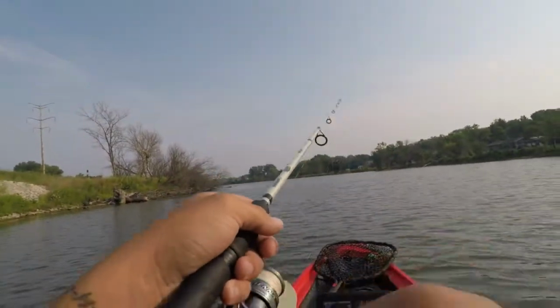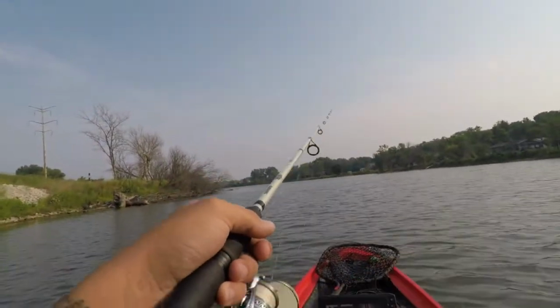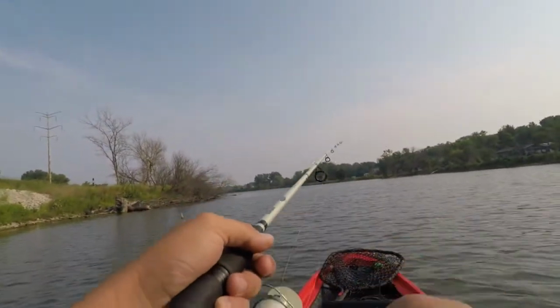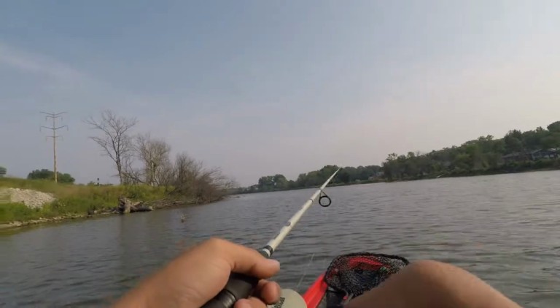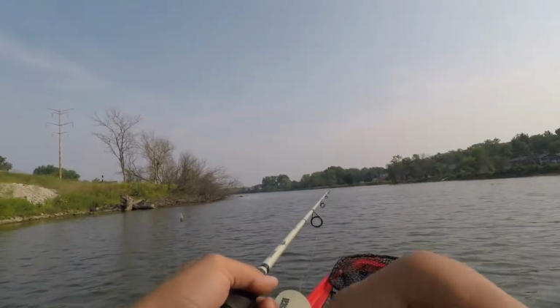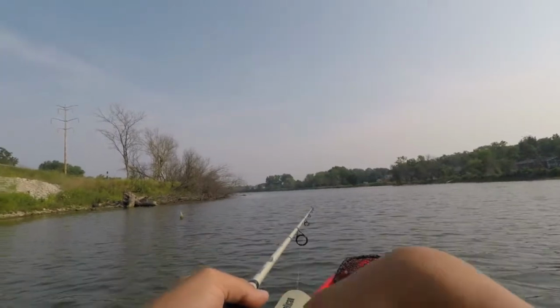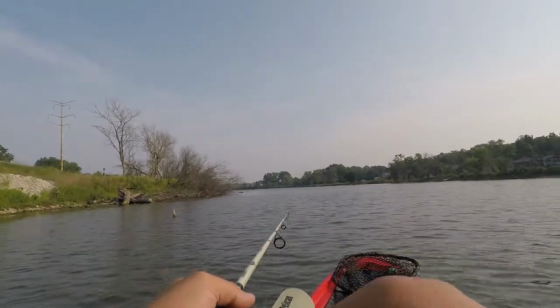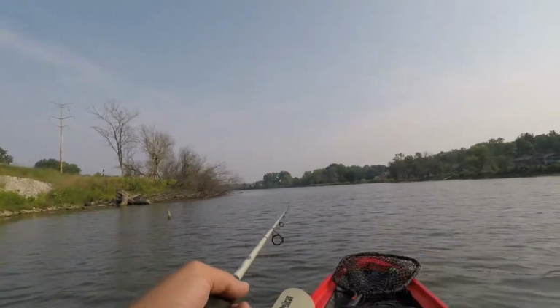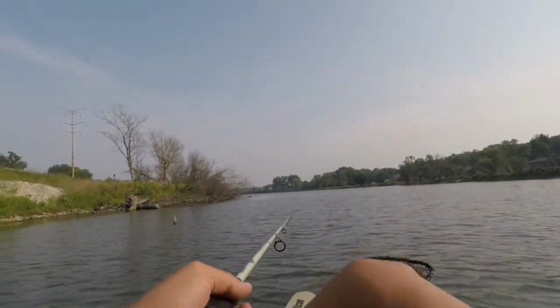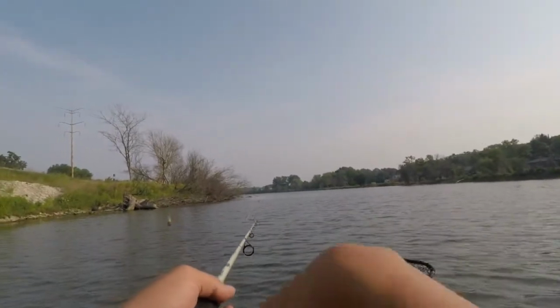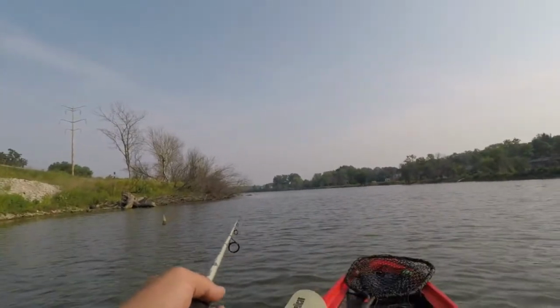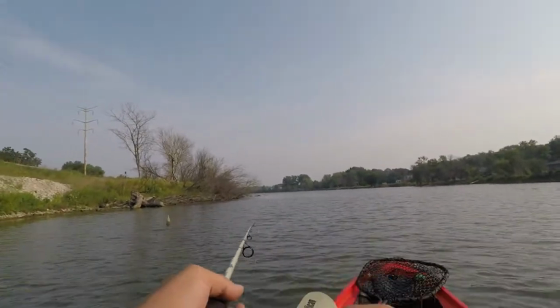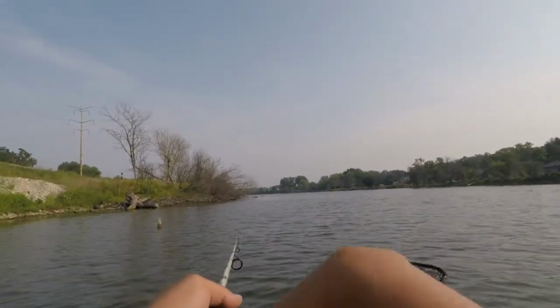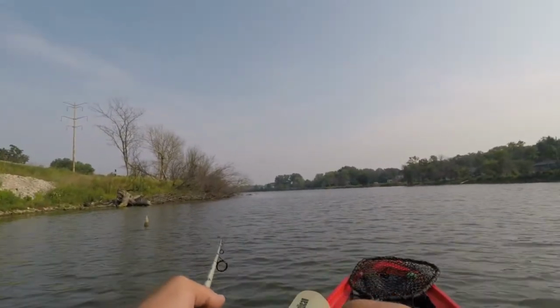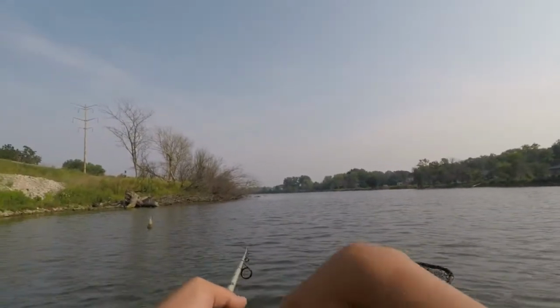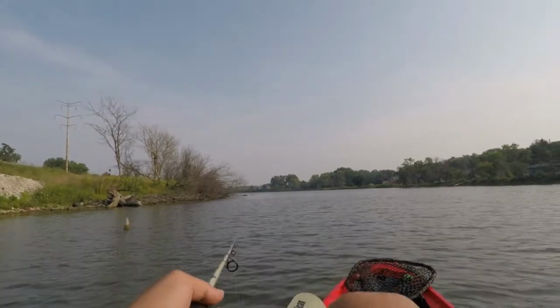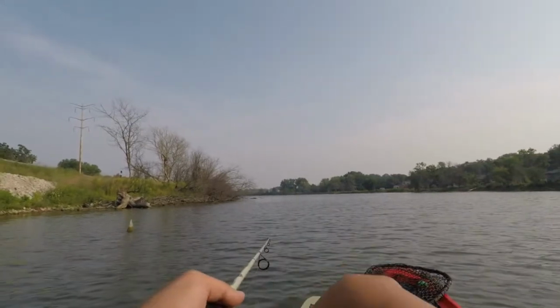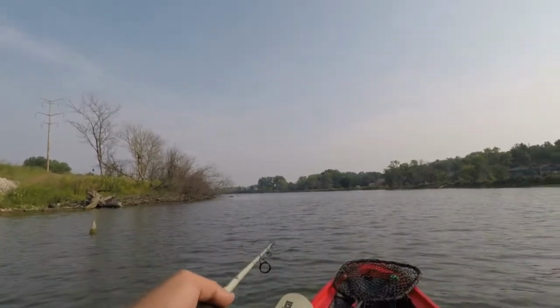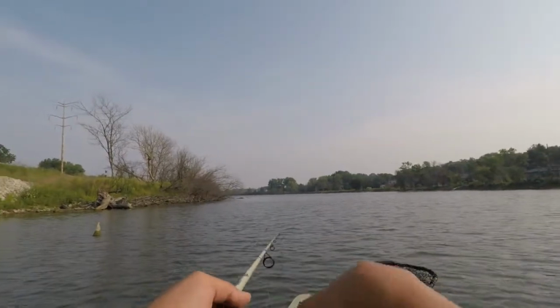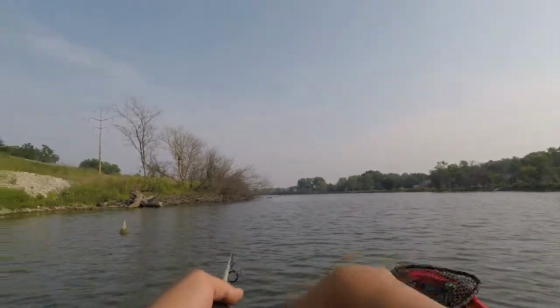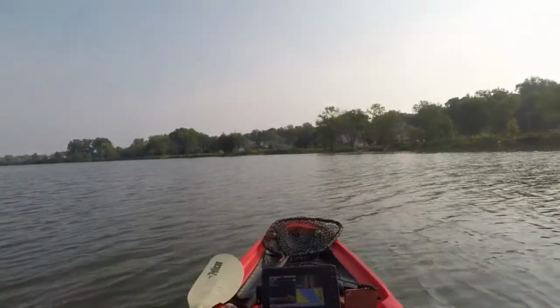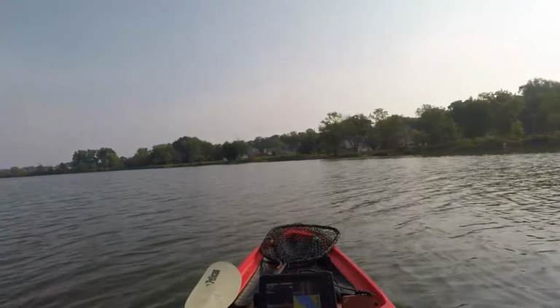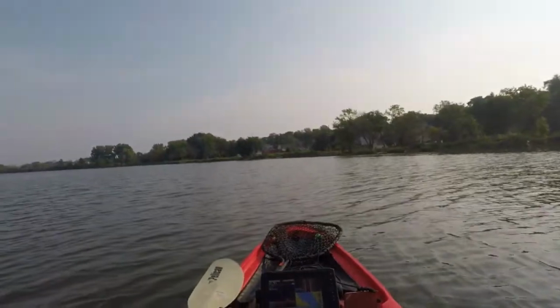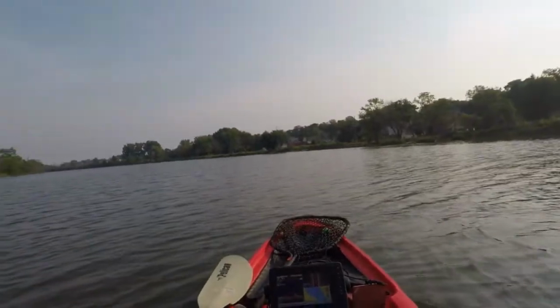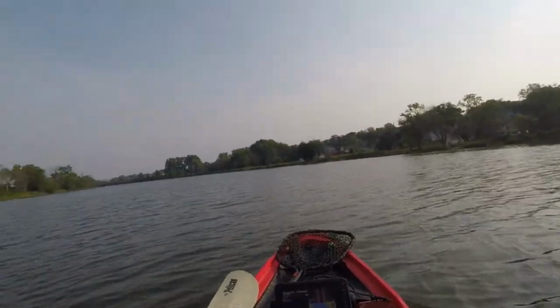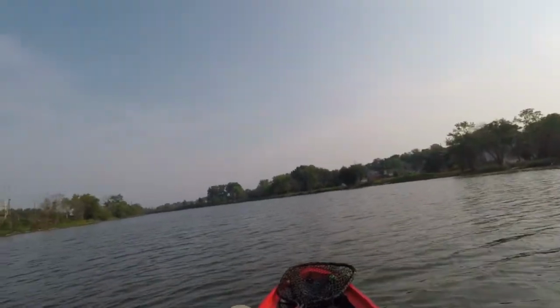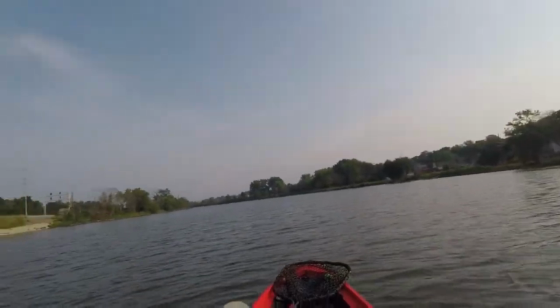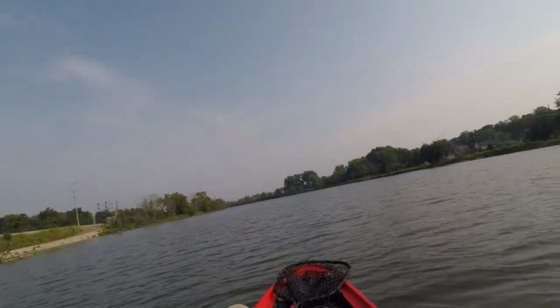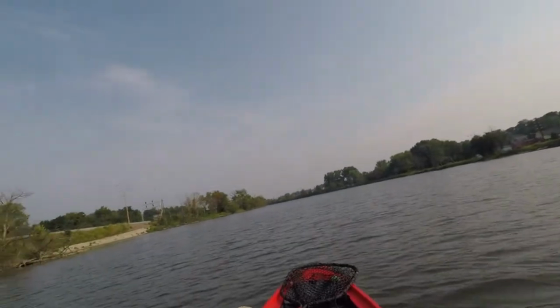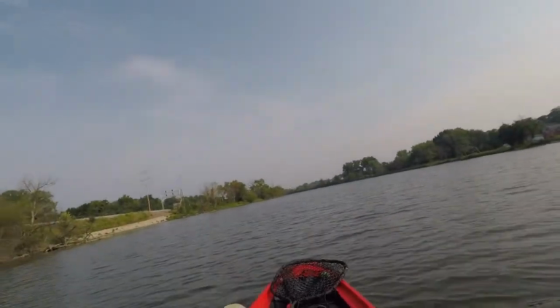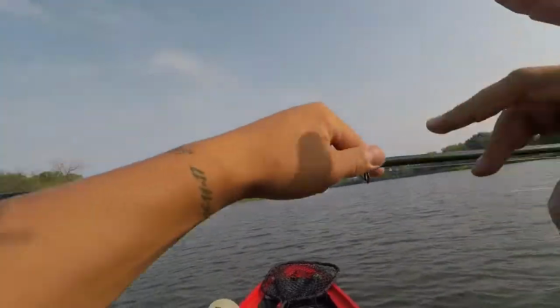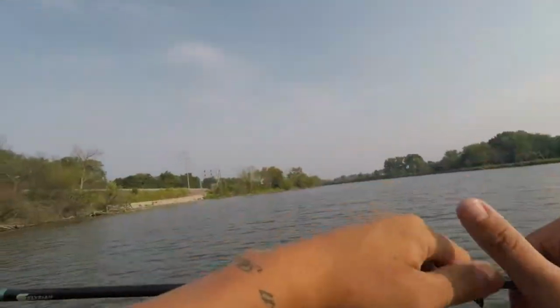Last time we got hit on top water here. Let's just see what happens. Let's start going.